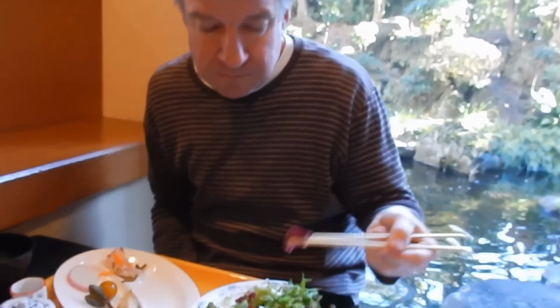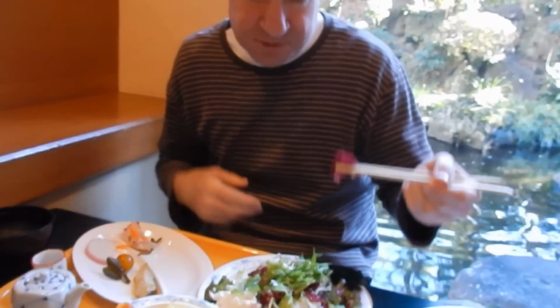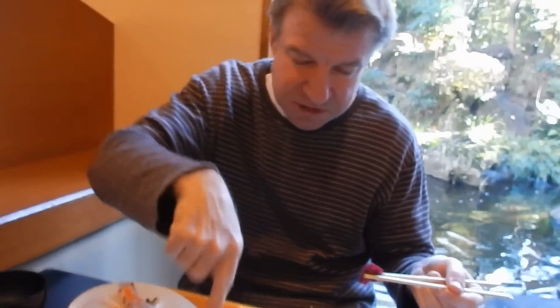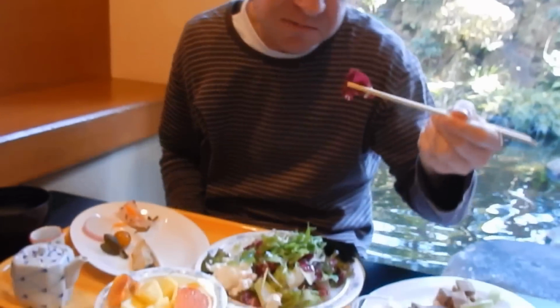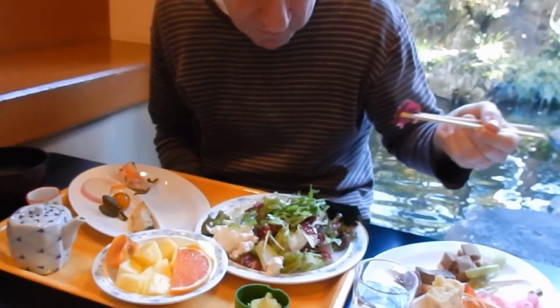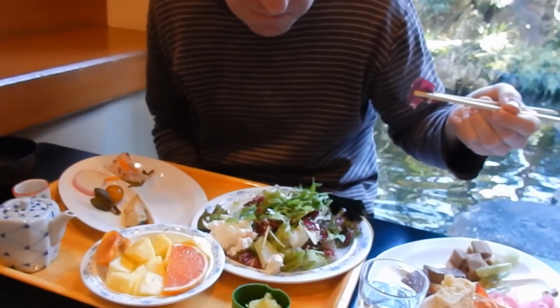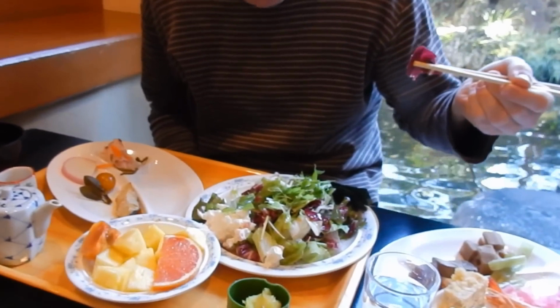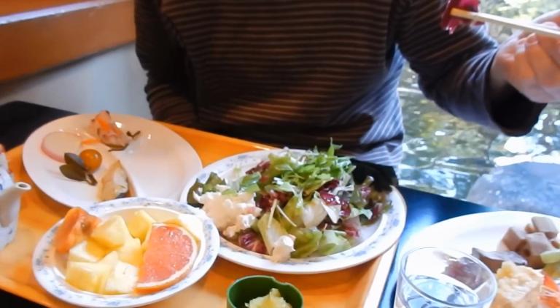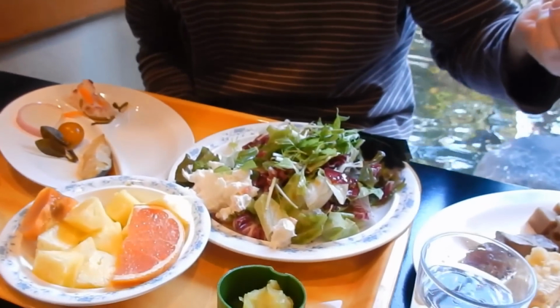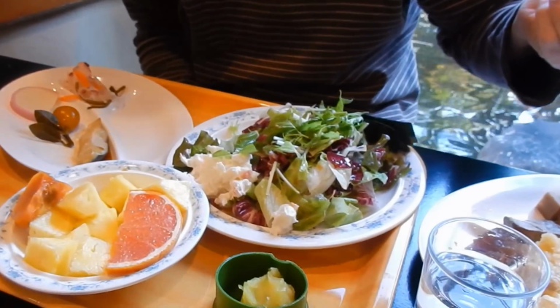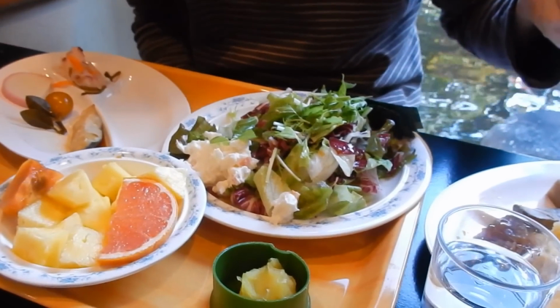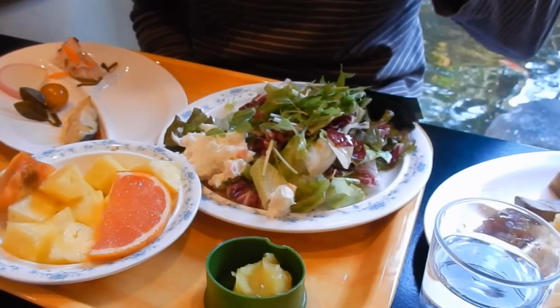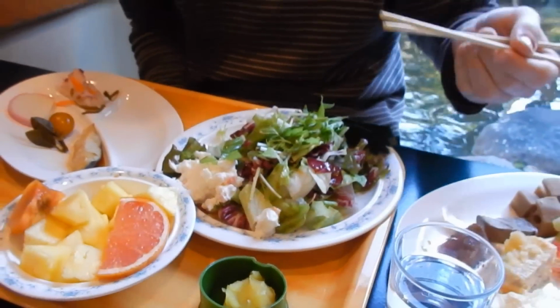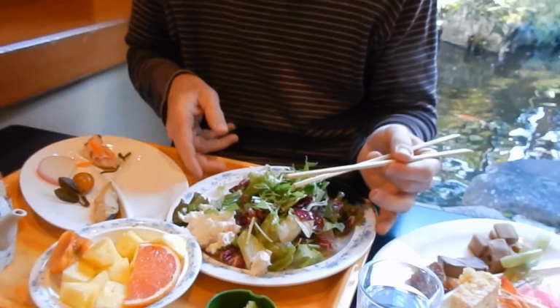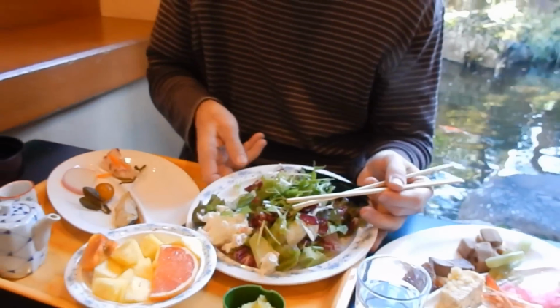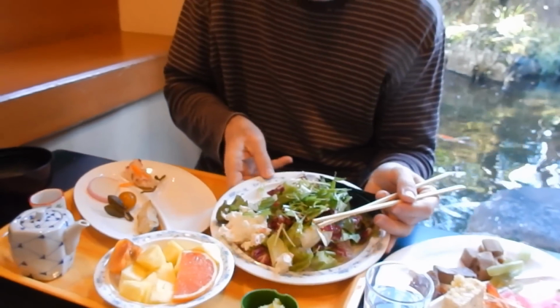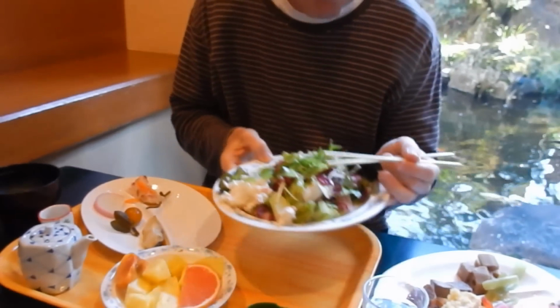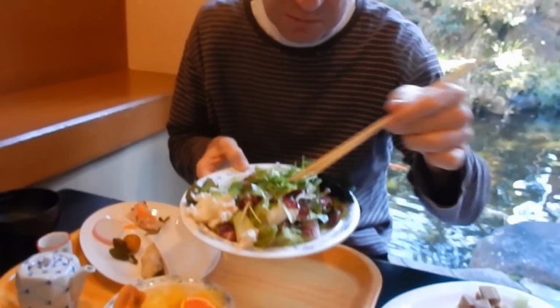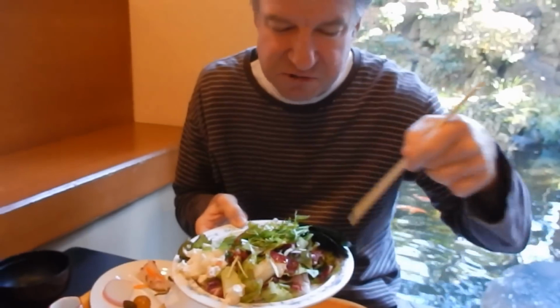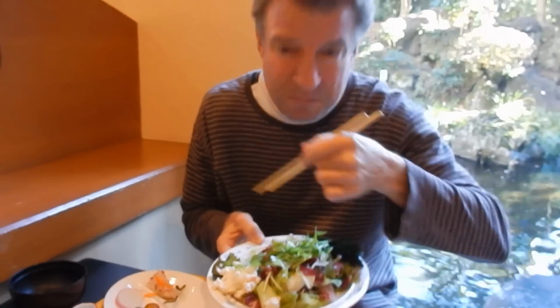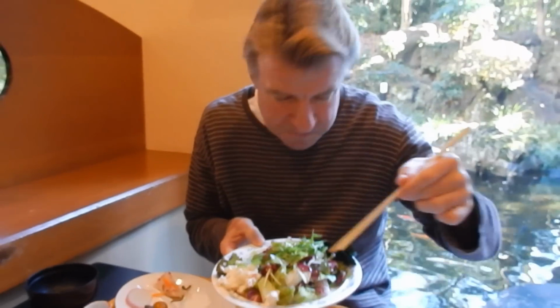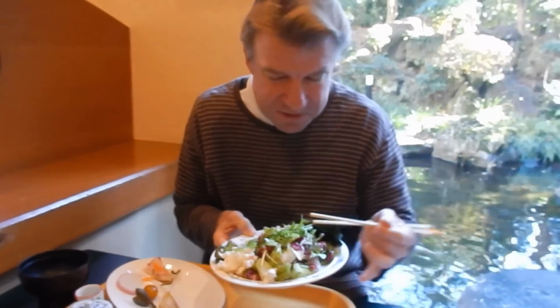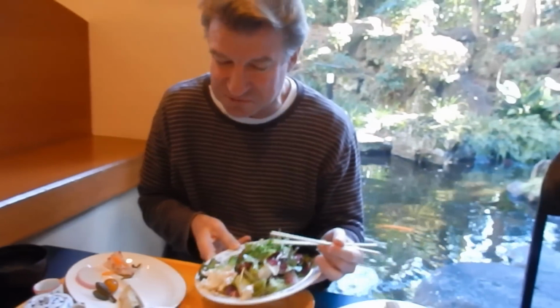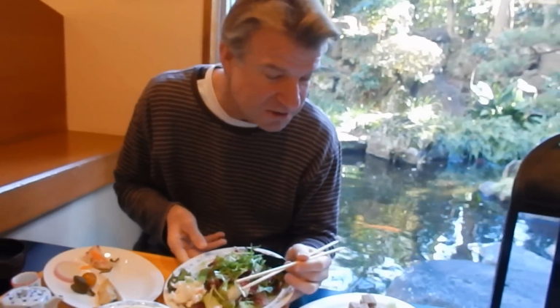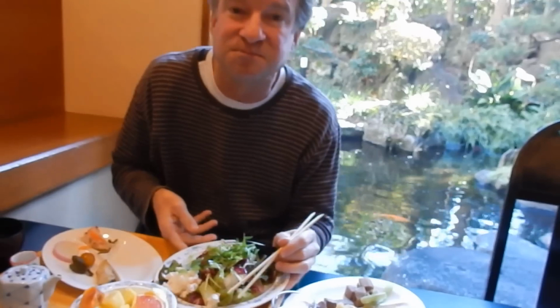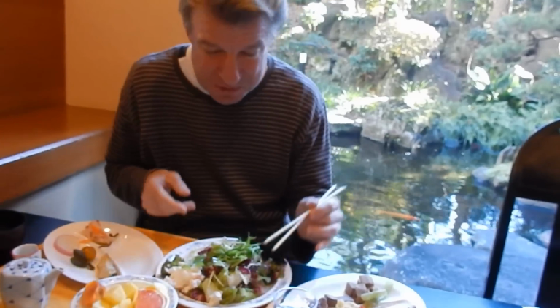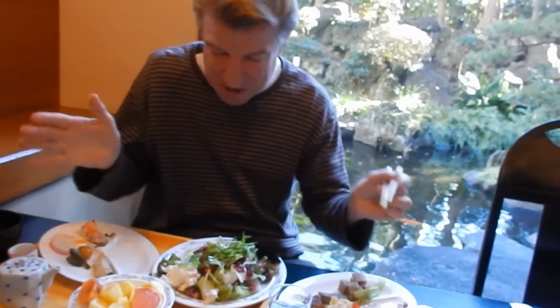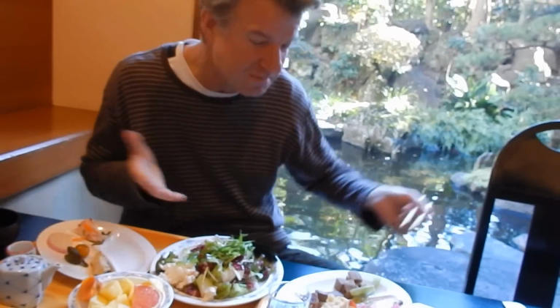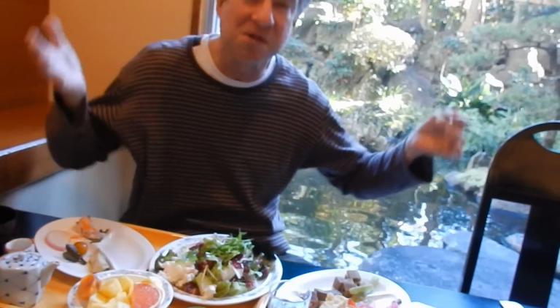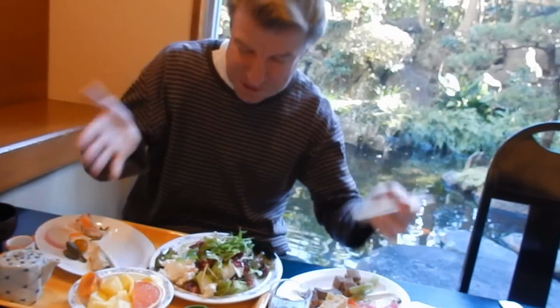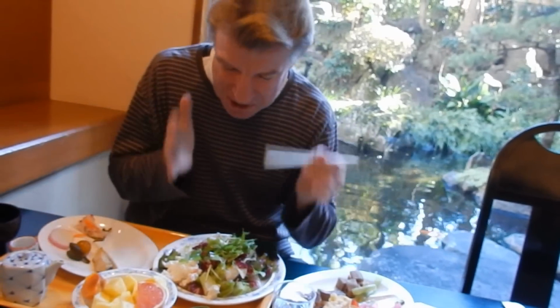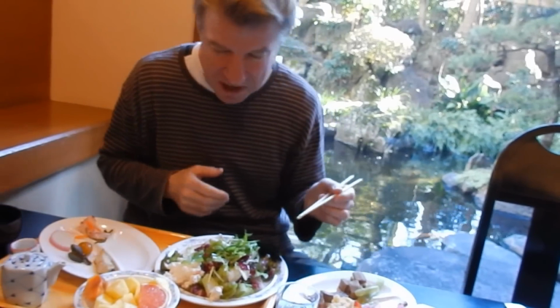Pickles, standard green salad — pretty boring. Normally I'd eat this first, but since this is a very special New Year's breakfast, I want to show you guys the other stuff.